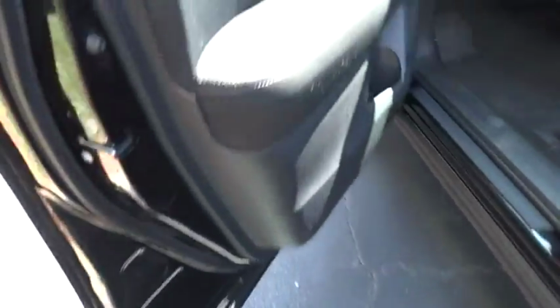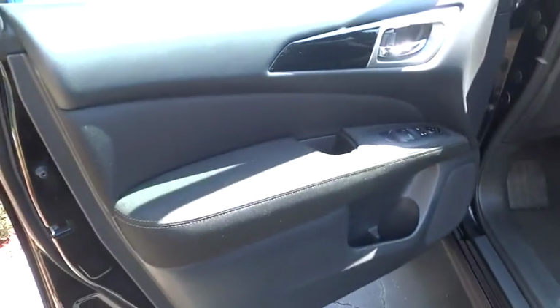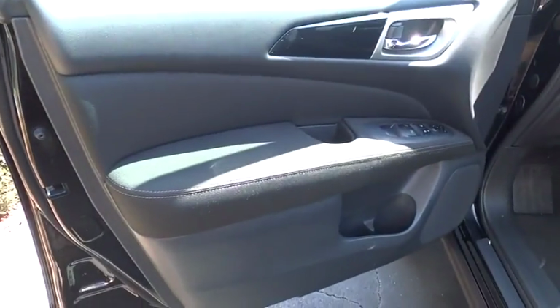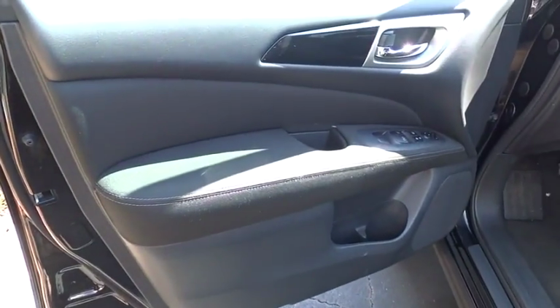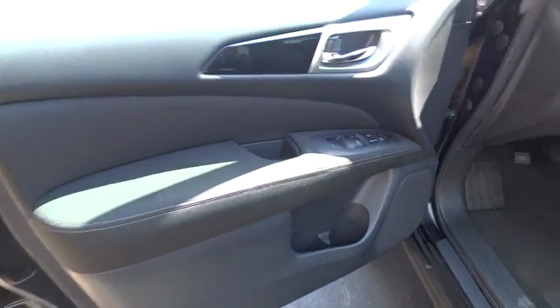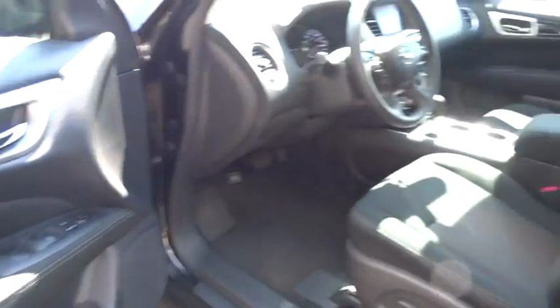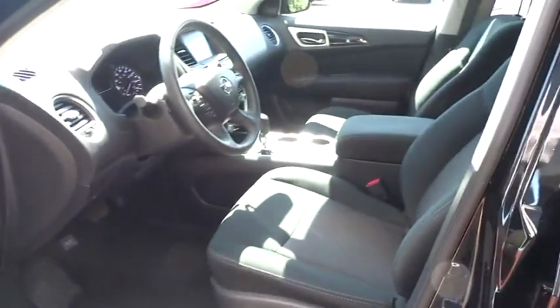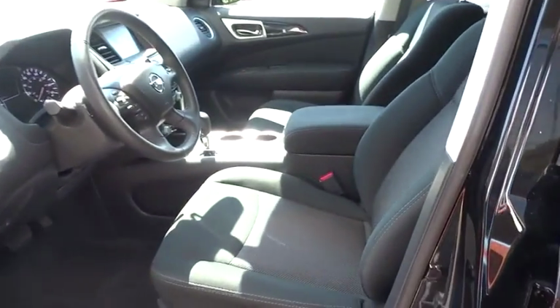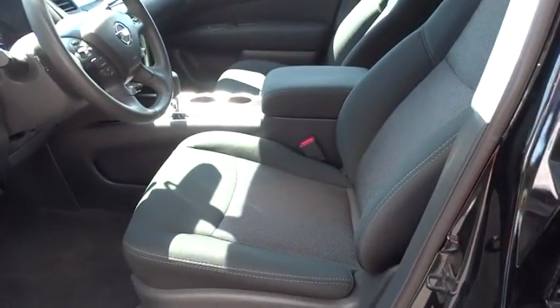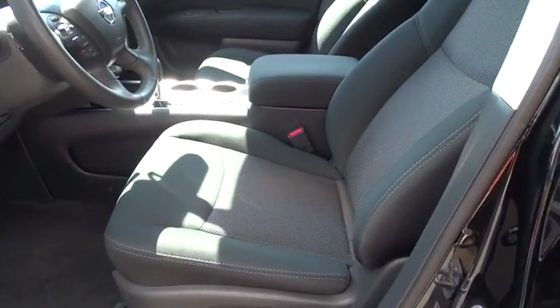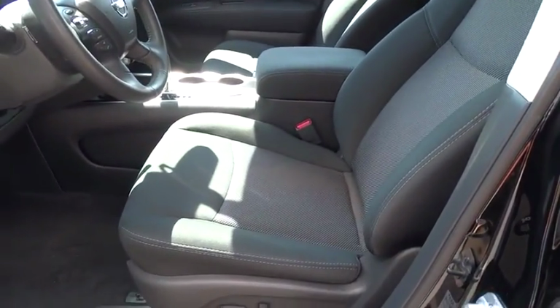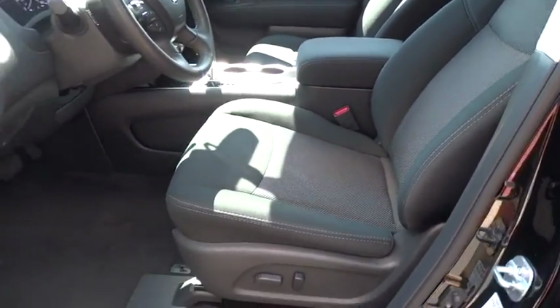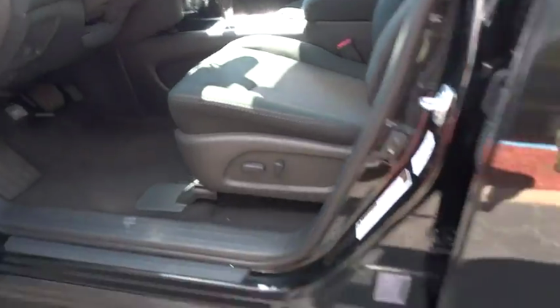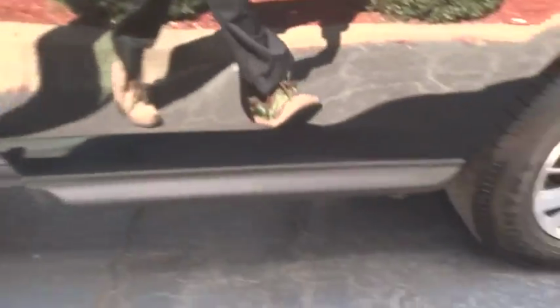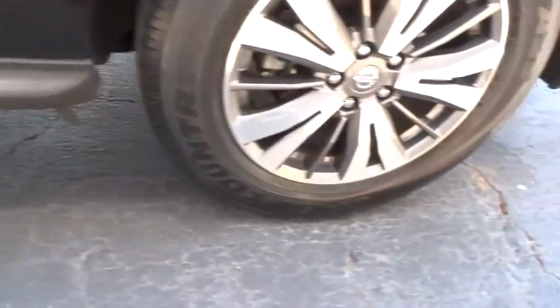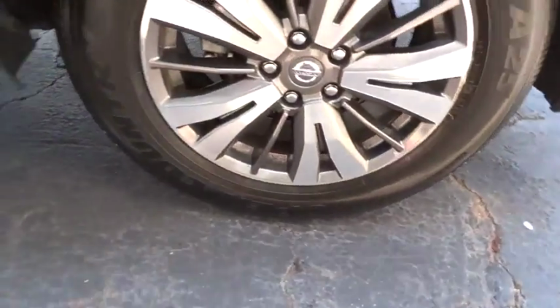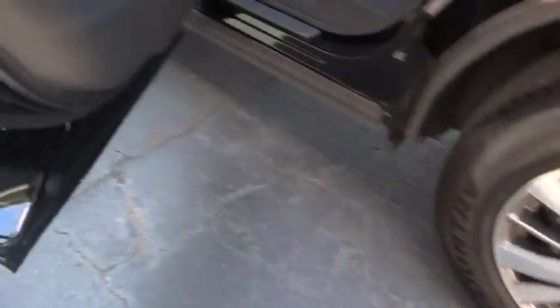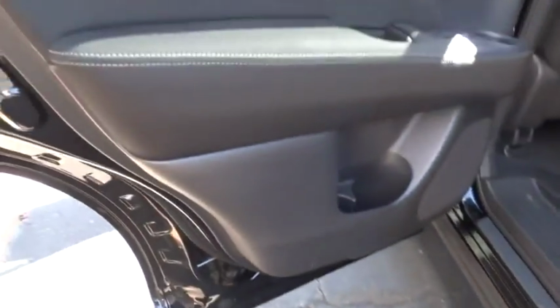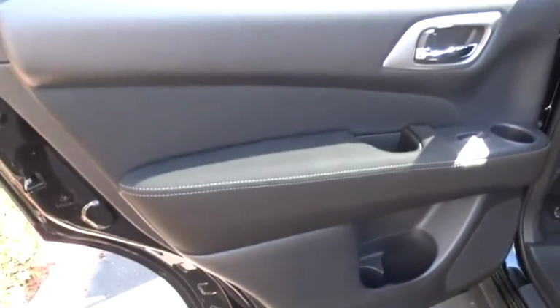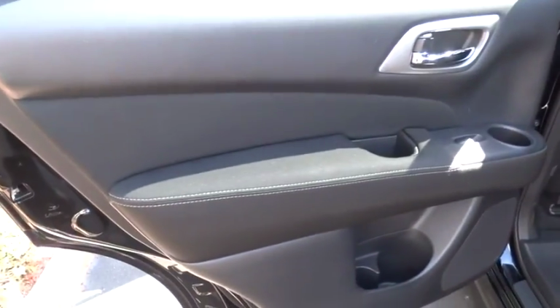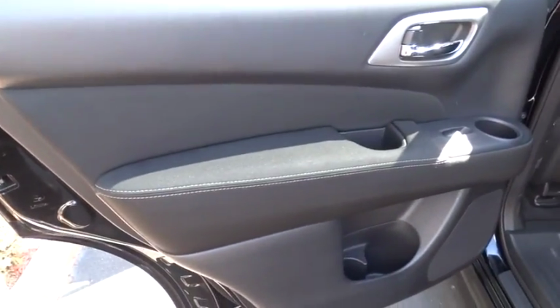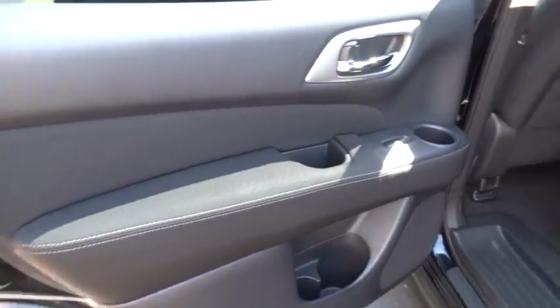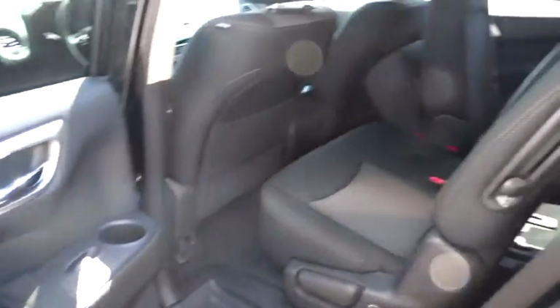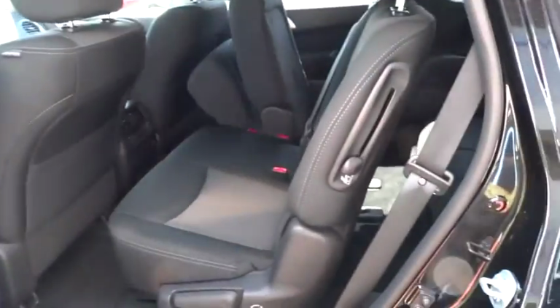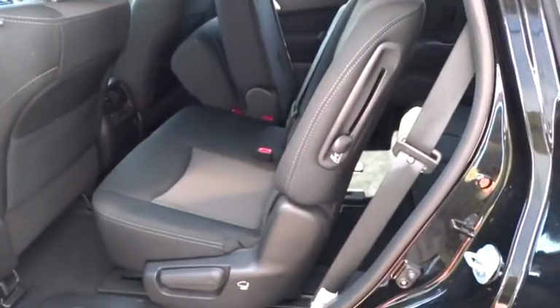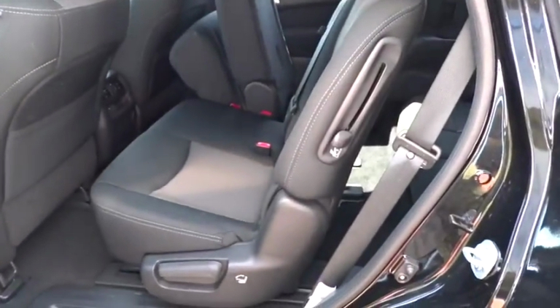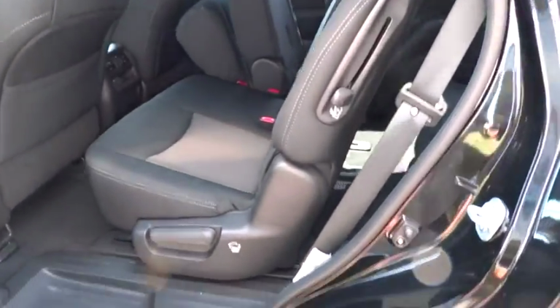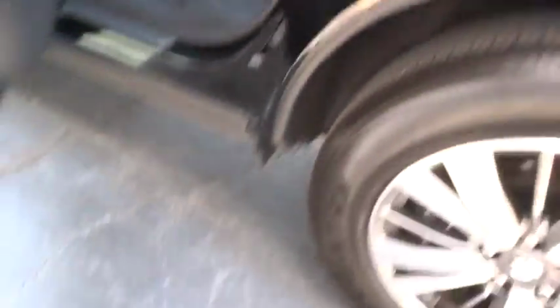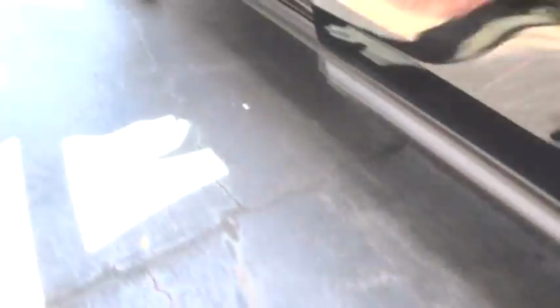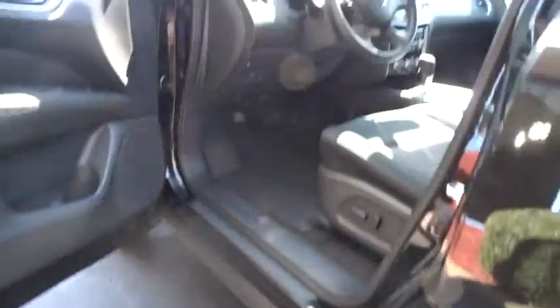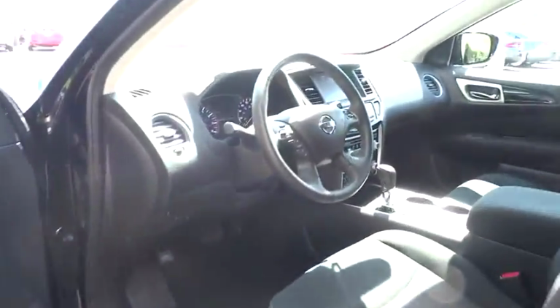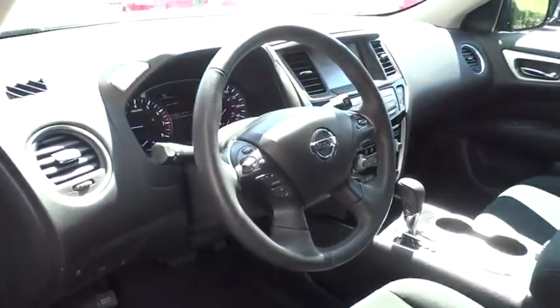Leather wrapped steering wheel, Bluetooth, power steering, adjustable steering wheel, auto dimming rear view mirror, cruise control, keyless start, four wheel disc brakes, aluminum wheels, universal garage door opener, AM FM stereo radio, front wheel drive.